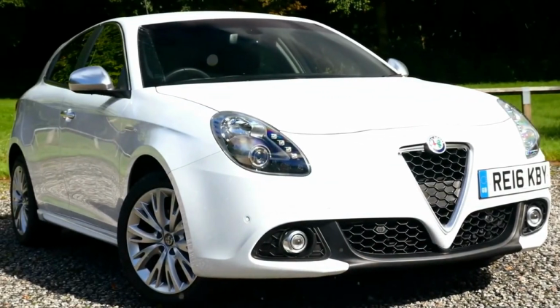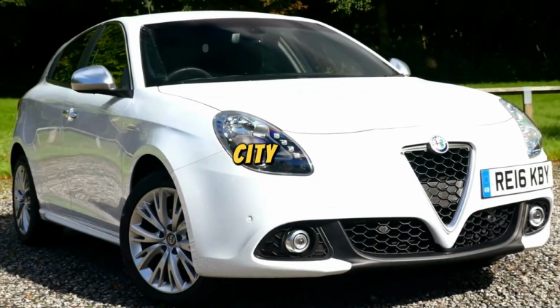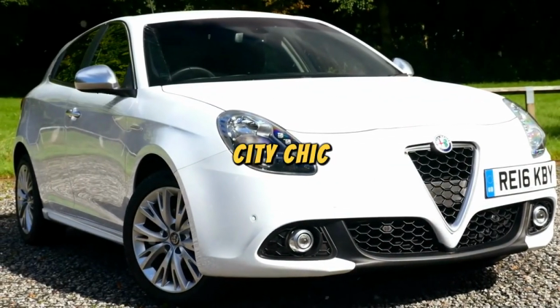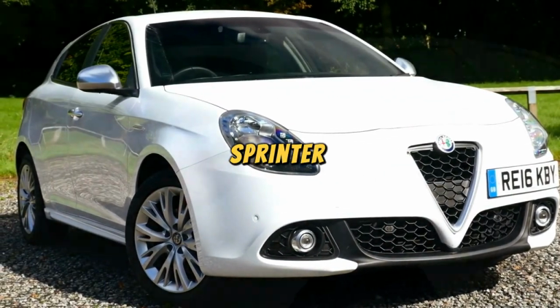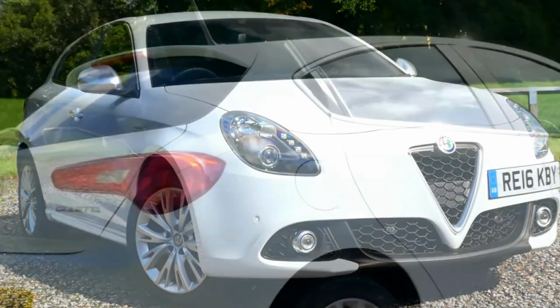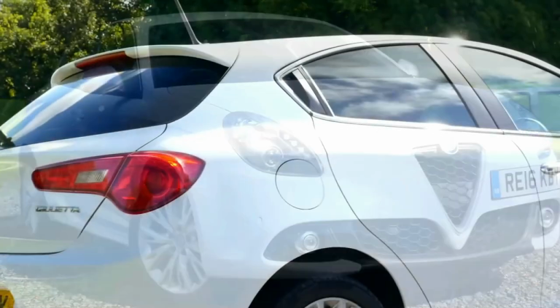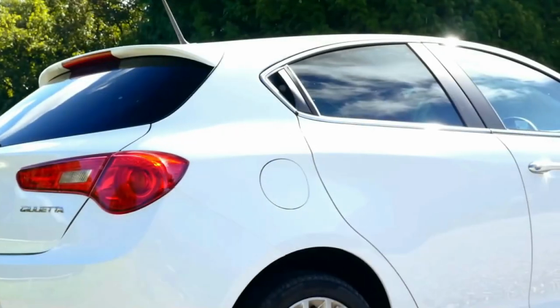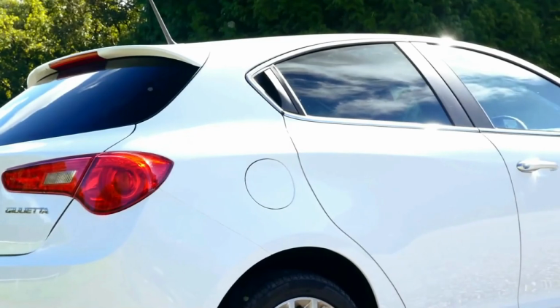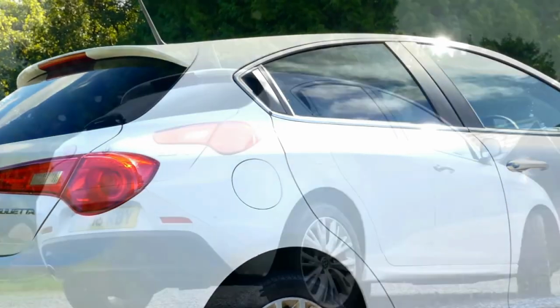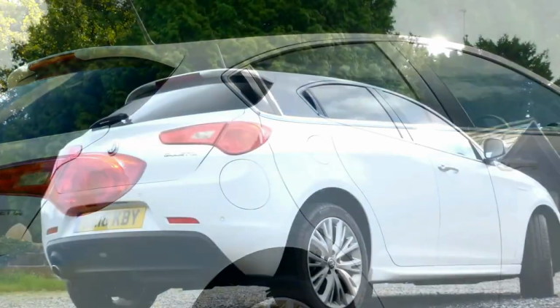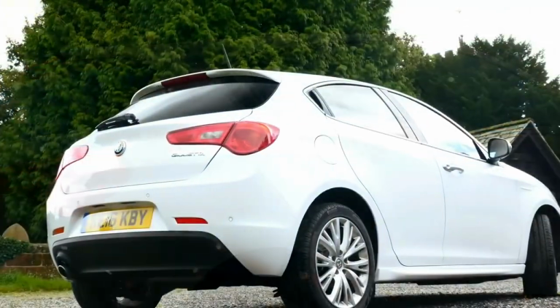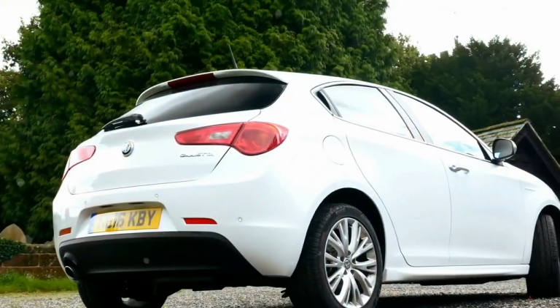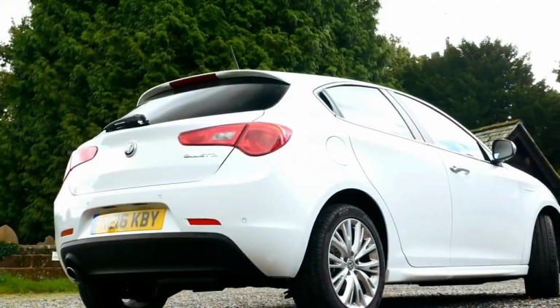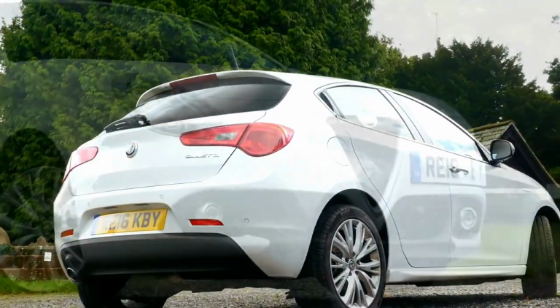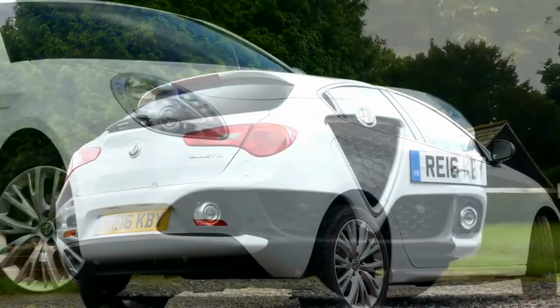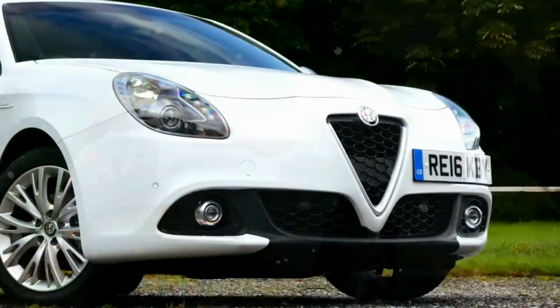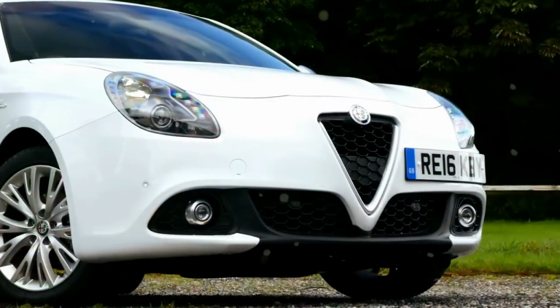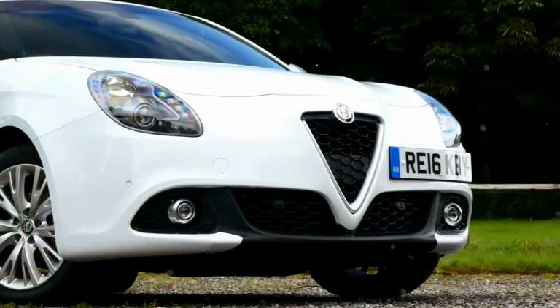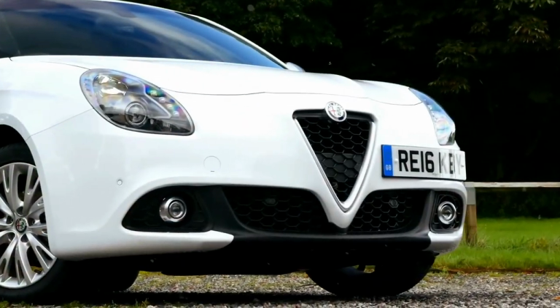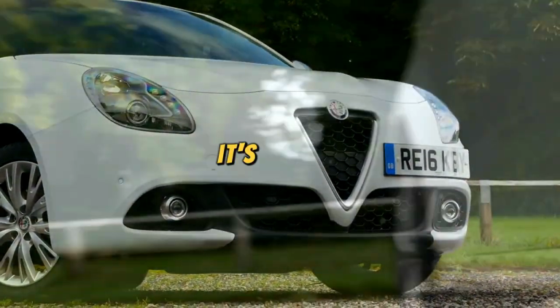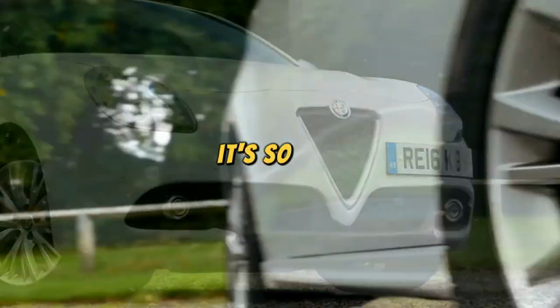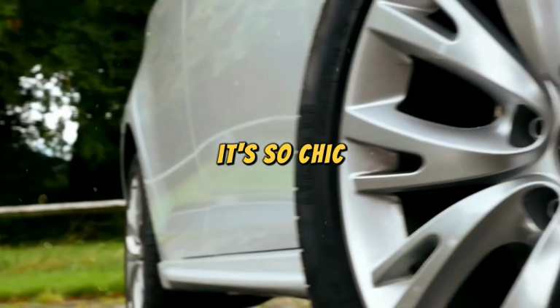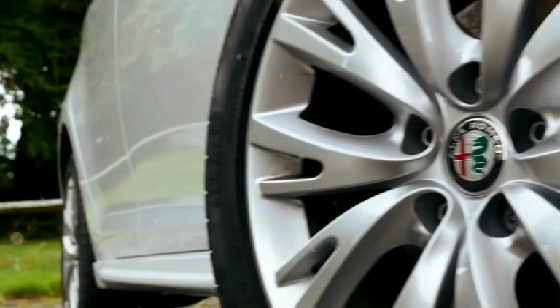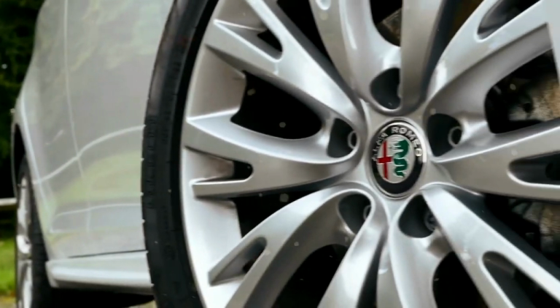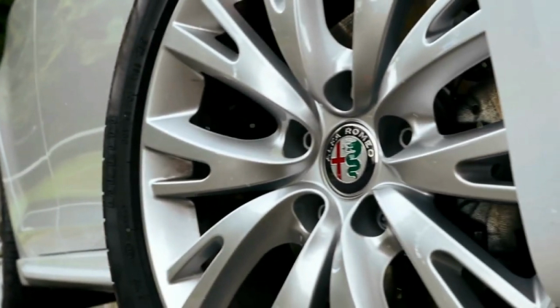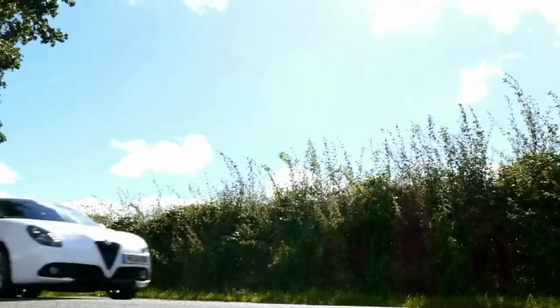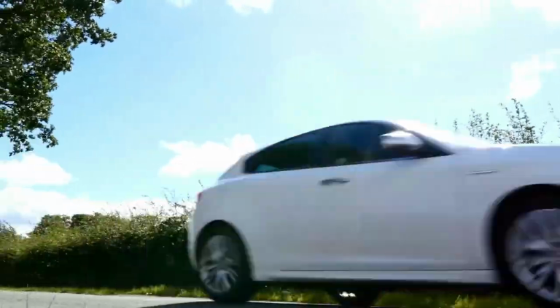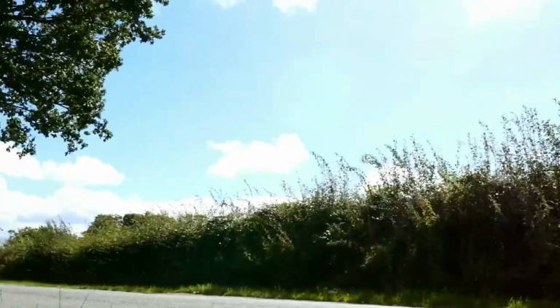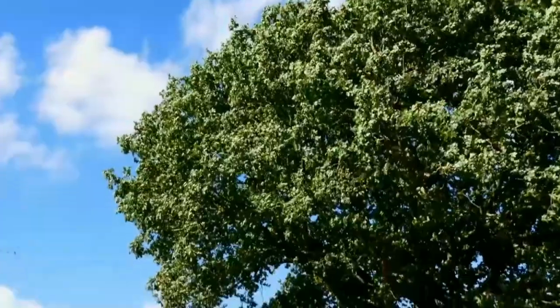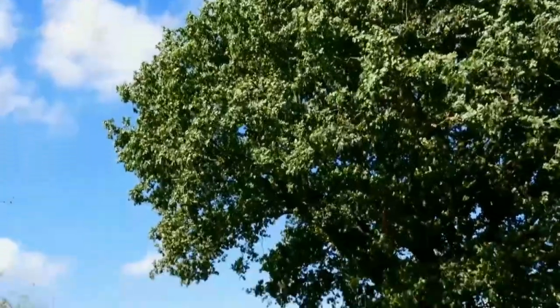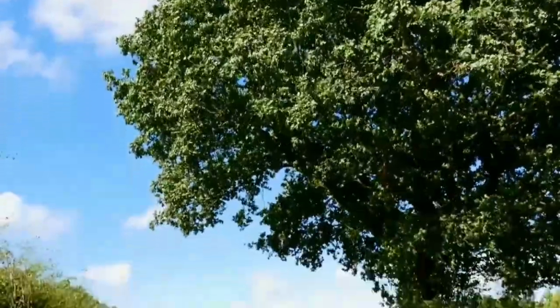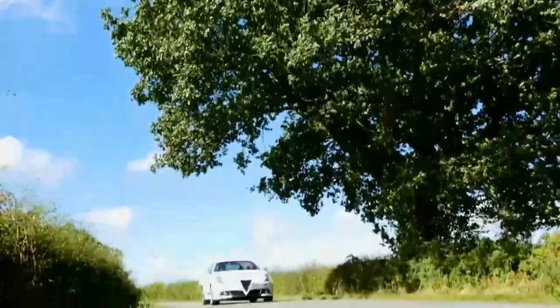Alfa Romeo Giulietta: the Giulietta, our City Chic Sprinter, is a chic compact hatch that sprints through city streets with the grace of a catwalk model. It's so chic it once taught a fashionista how to parallel park in stilettos.